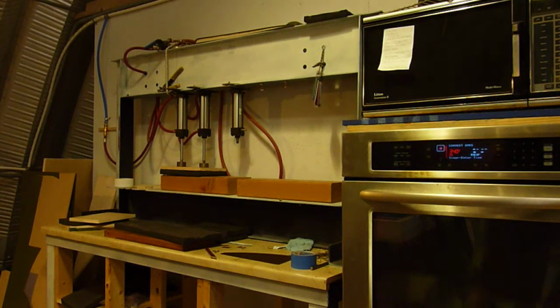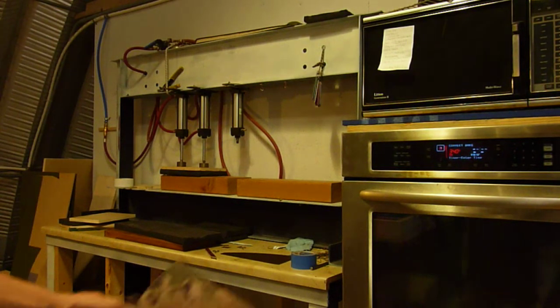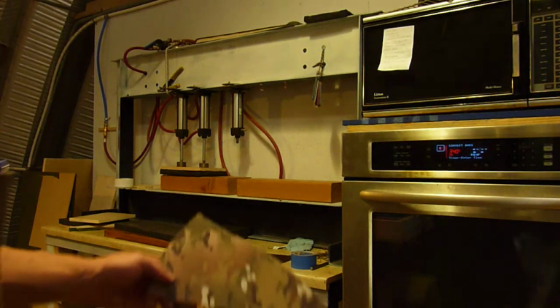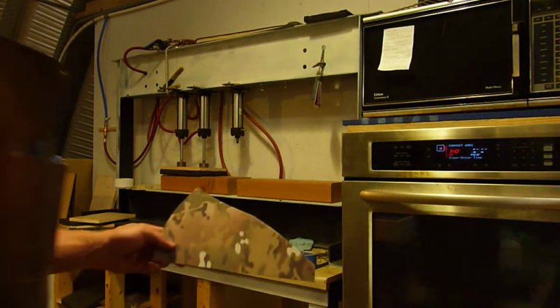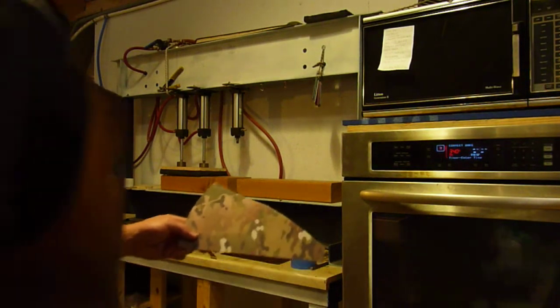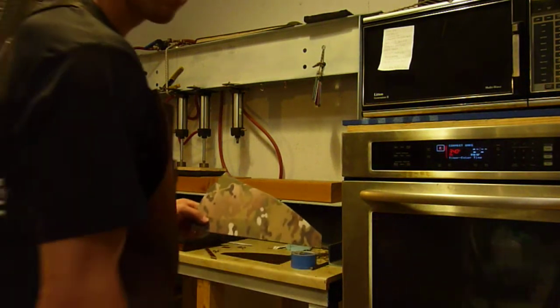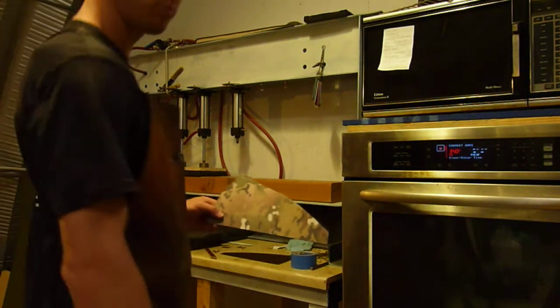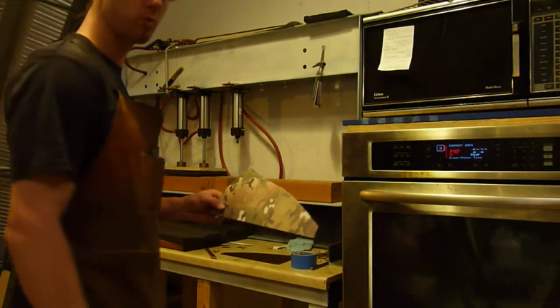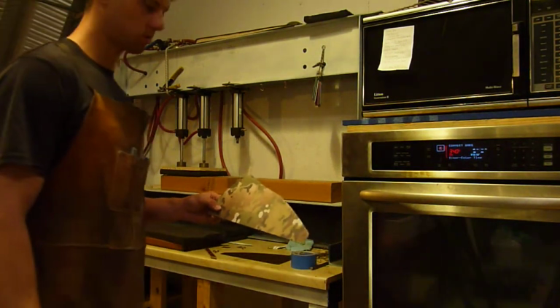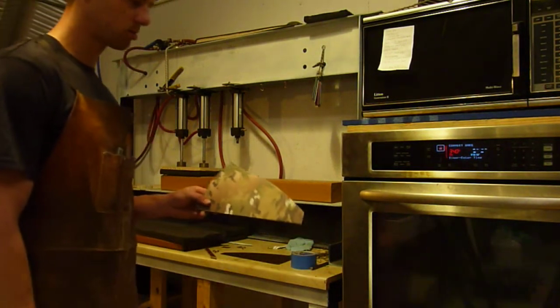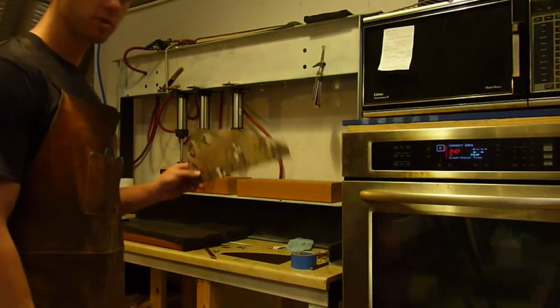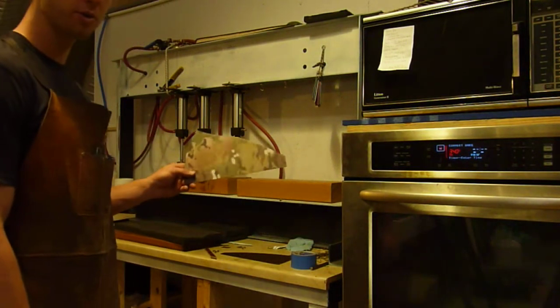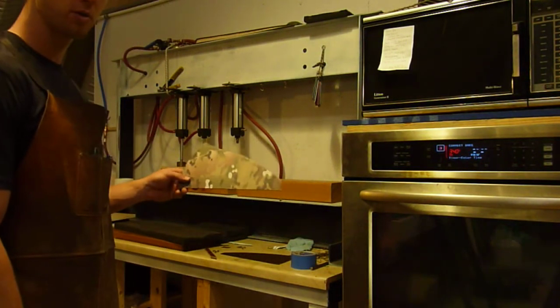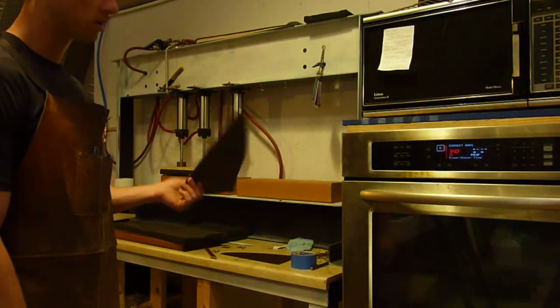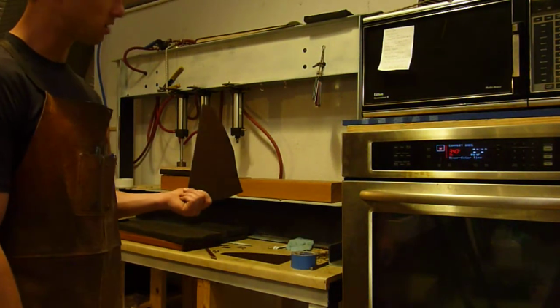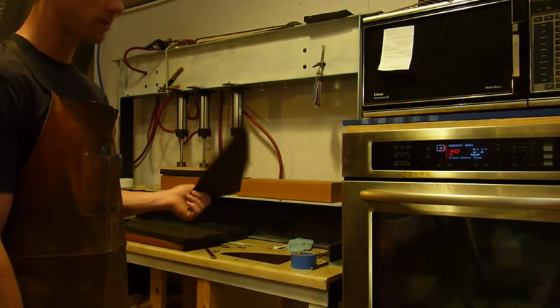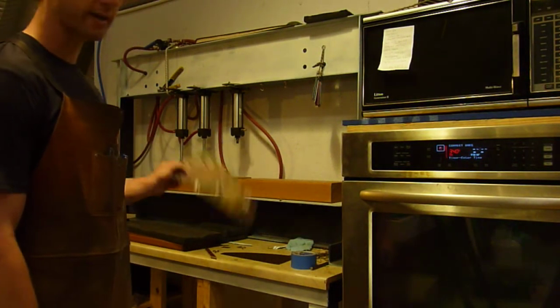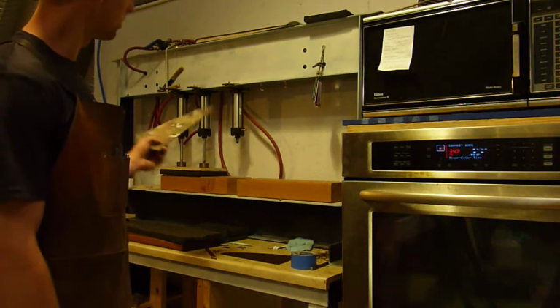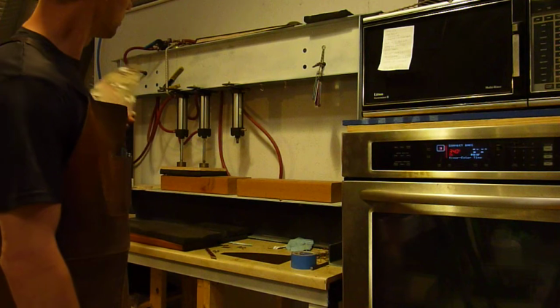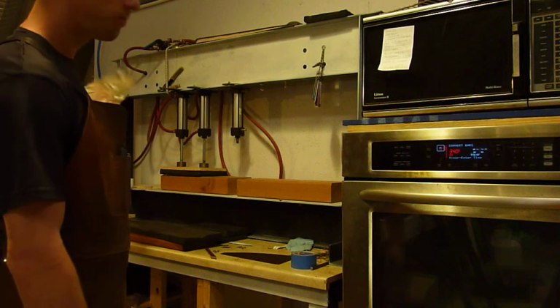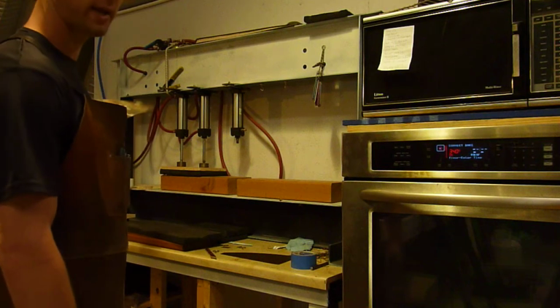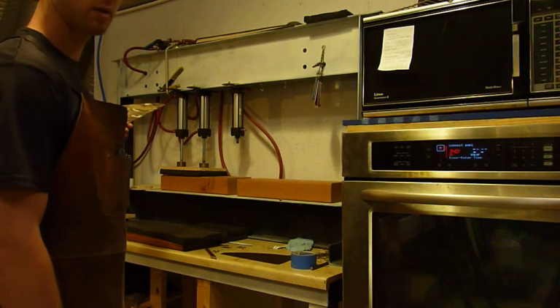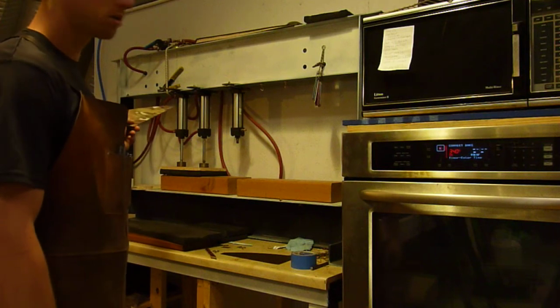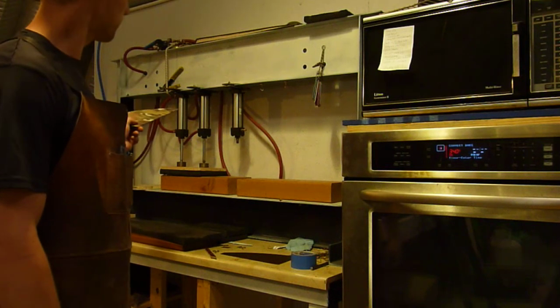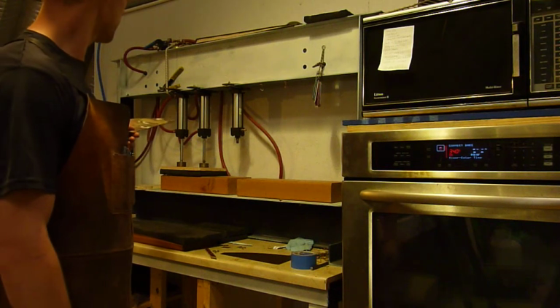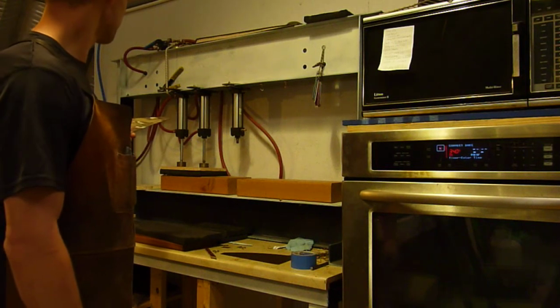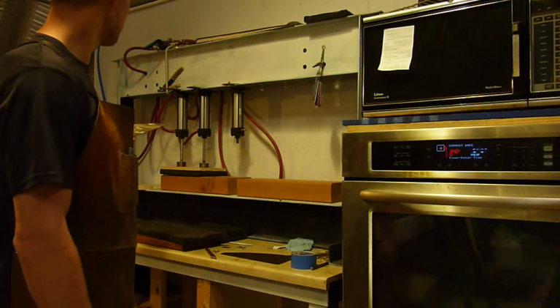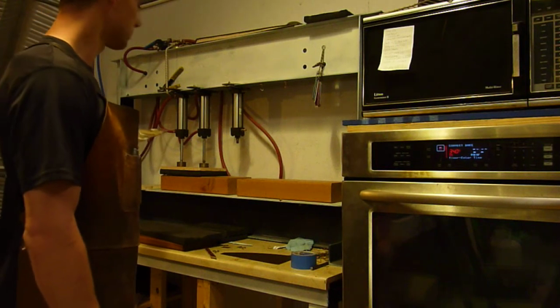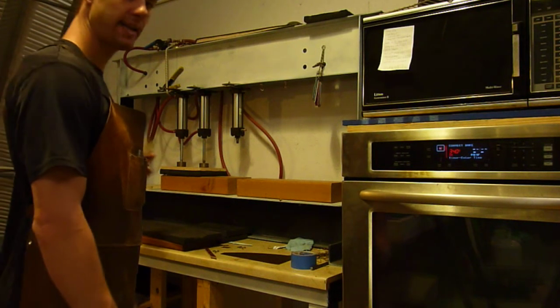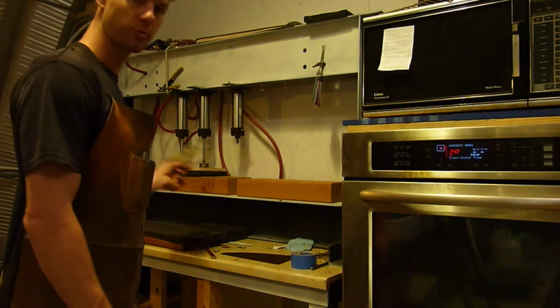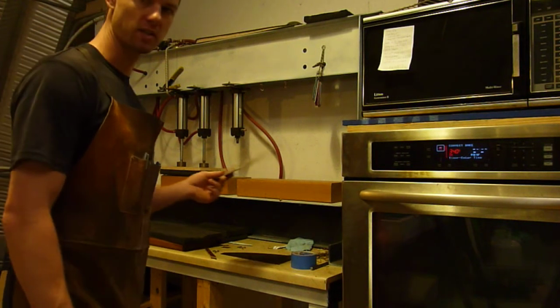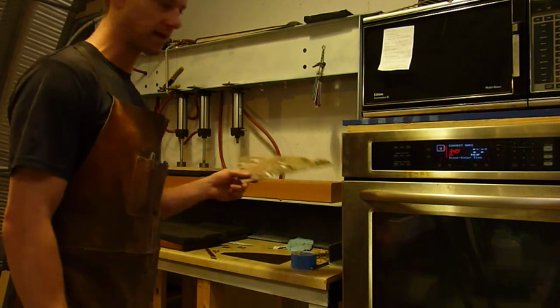Hey, this is Jared with Omnivore Blade Works. I'm going to show you my pneumatic kydex press in action.